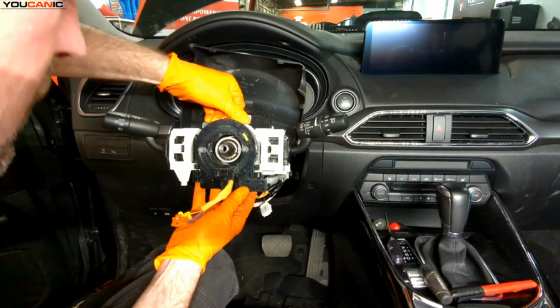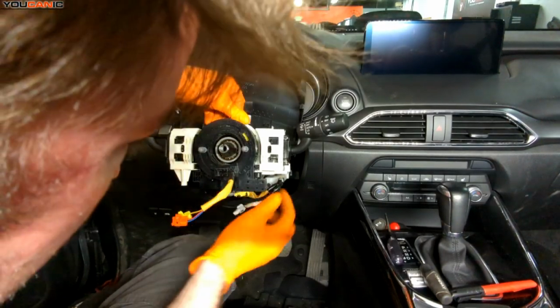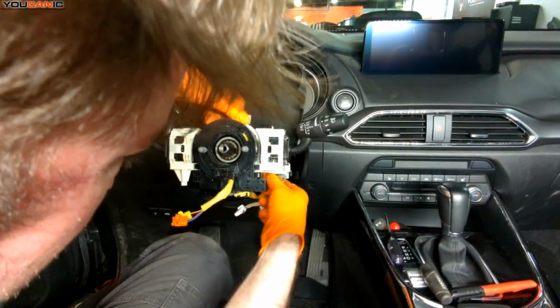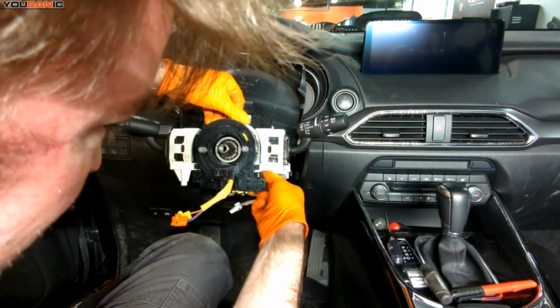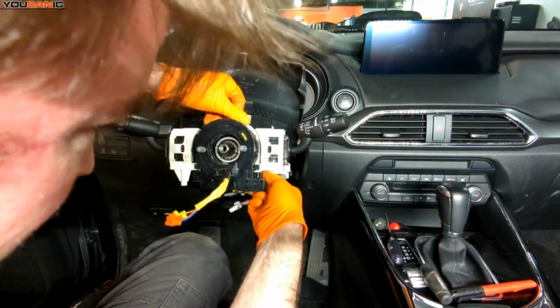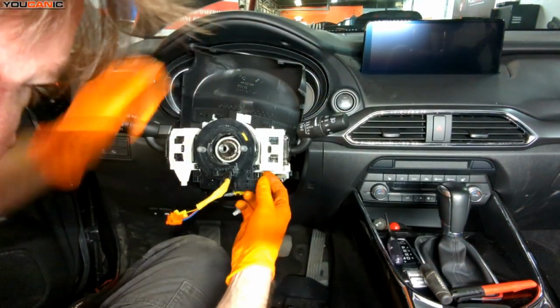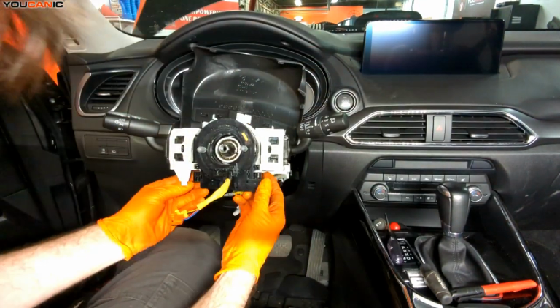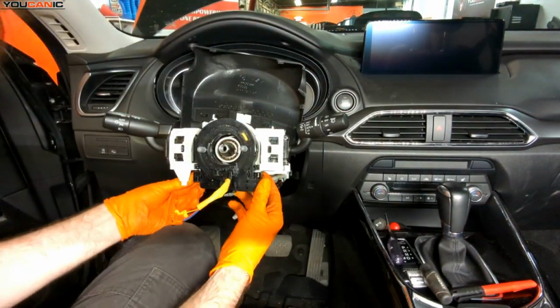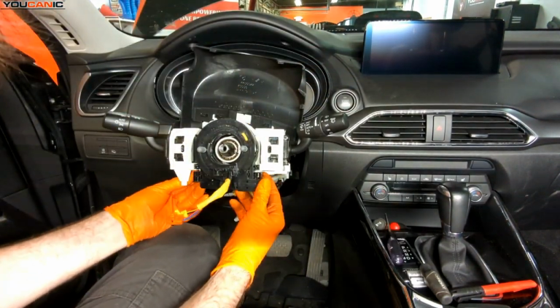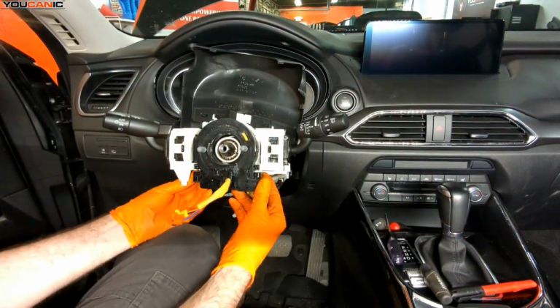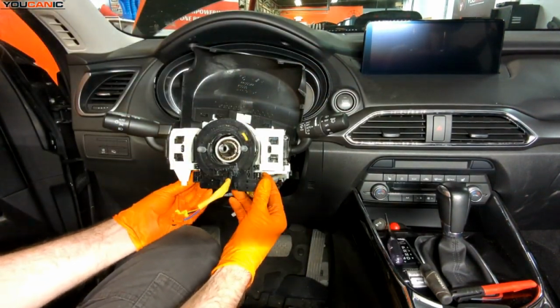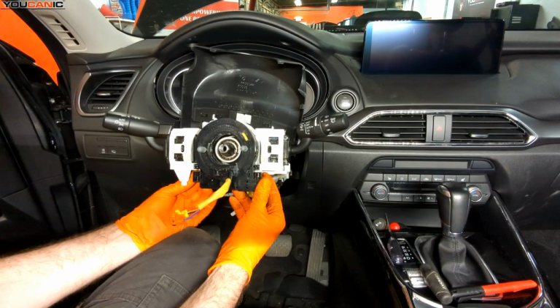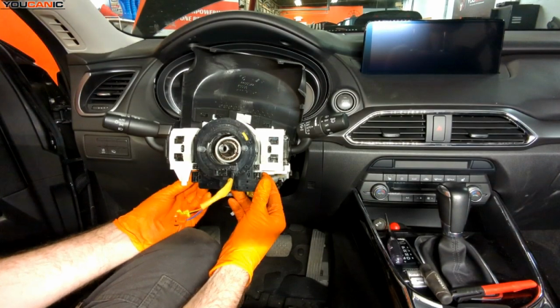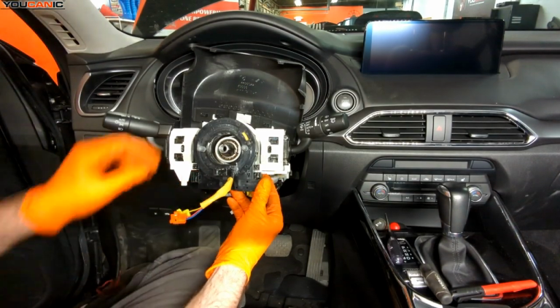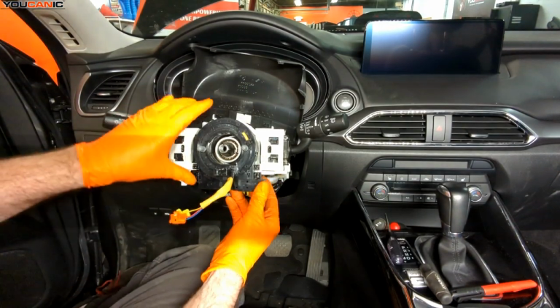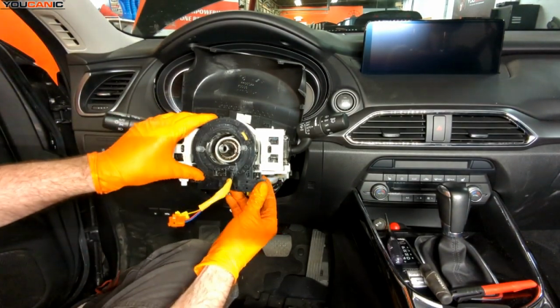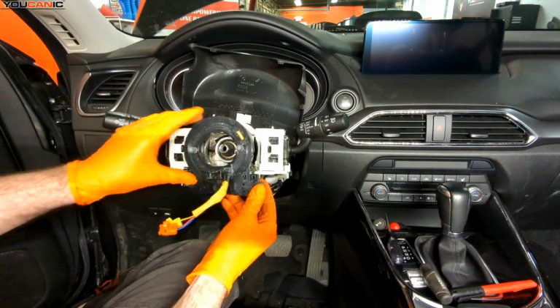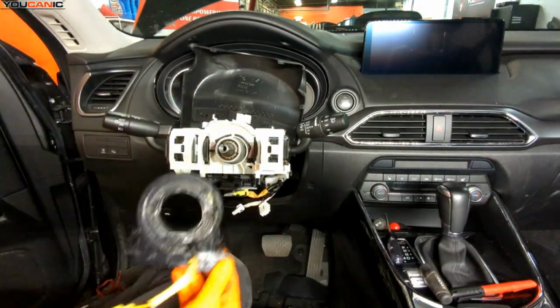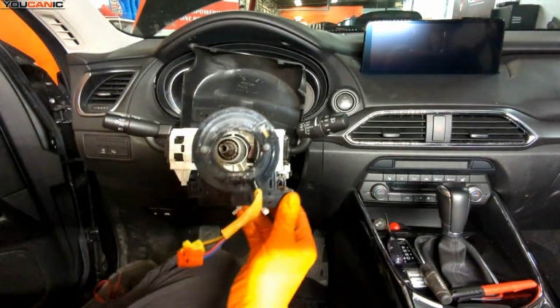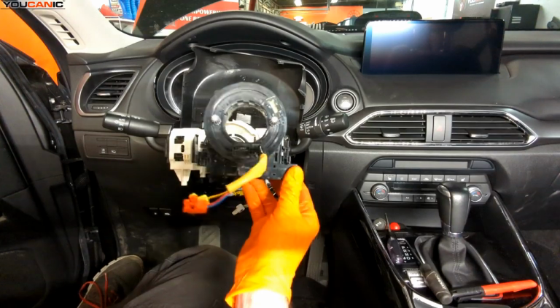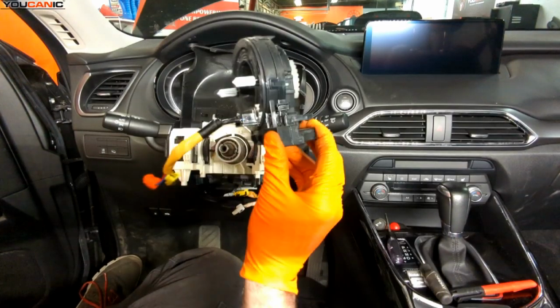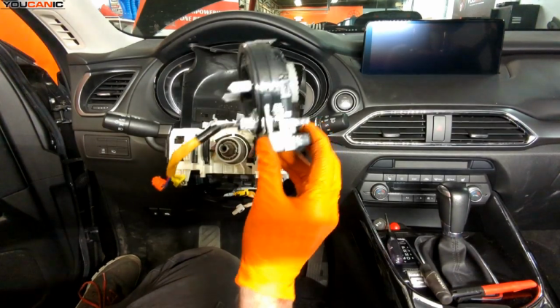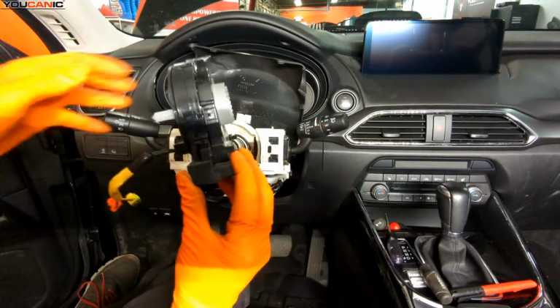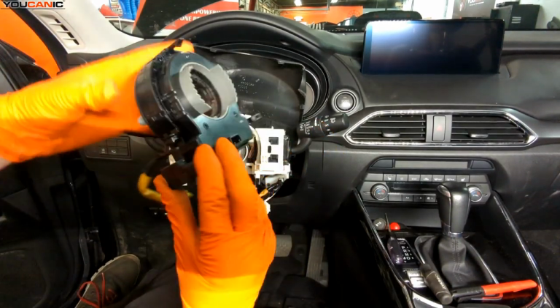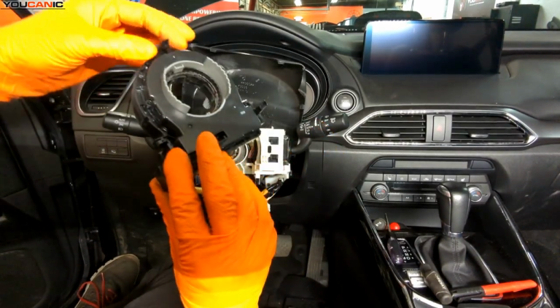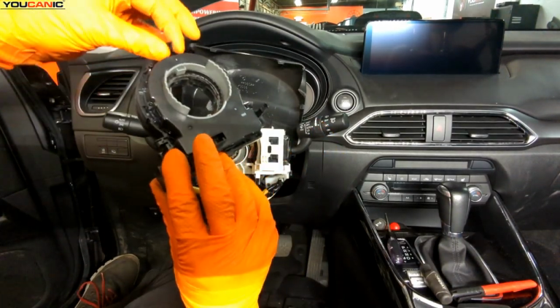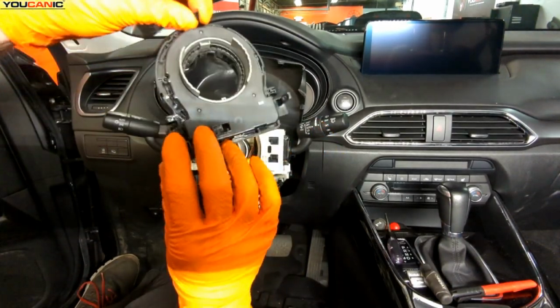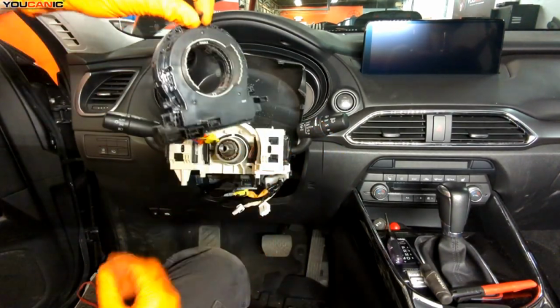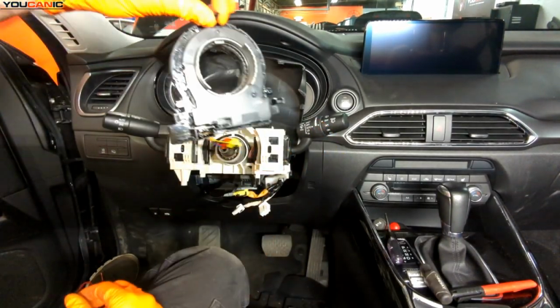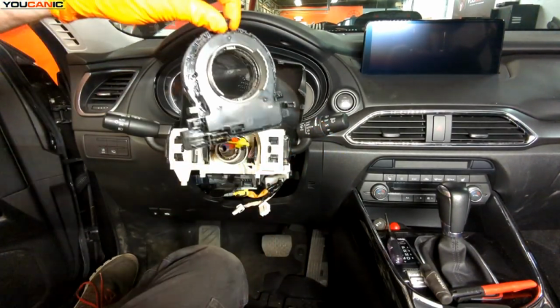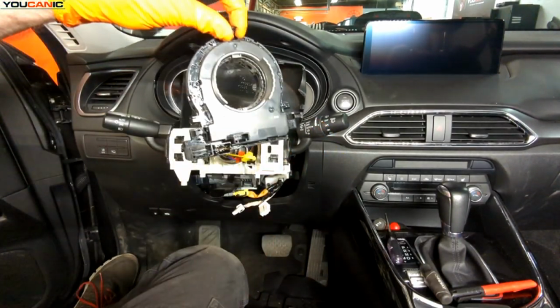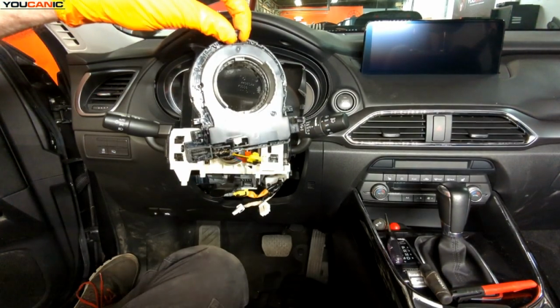We should be able to release the clip up top, then there's a clip down here and a clip on this side to release the clock spring for replacement. And that is what our clock spring looks like.